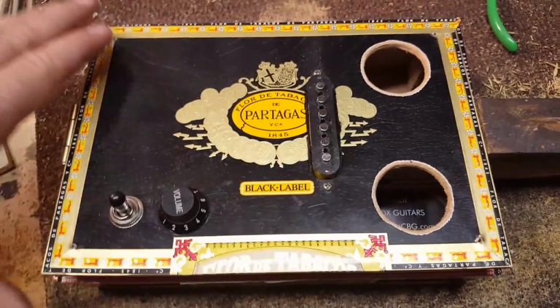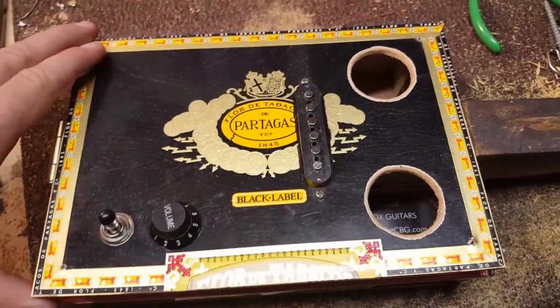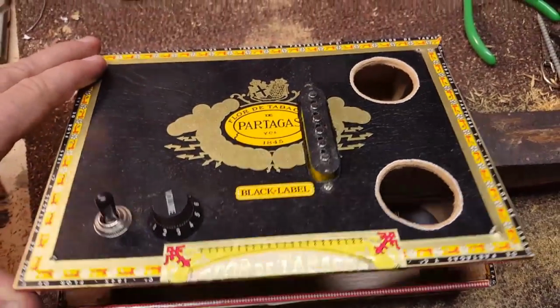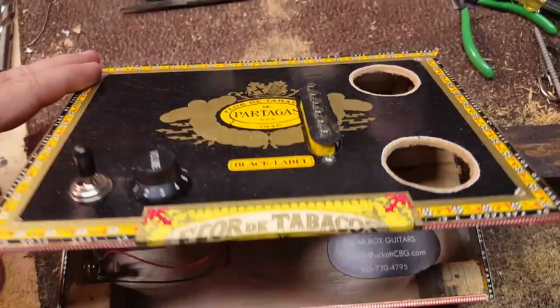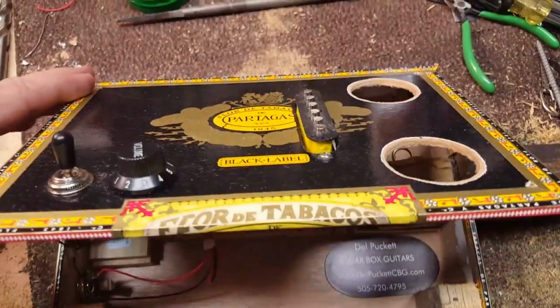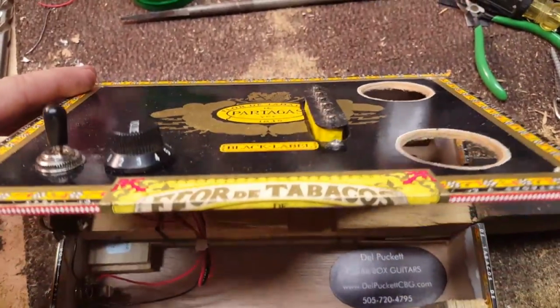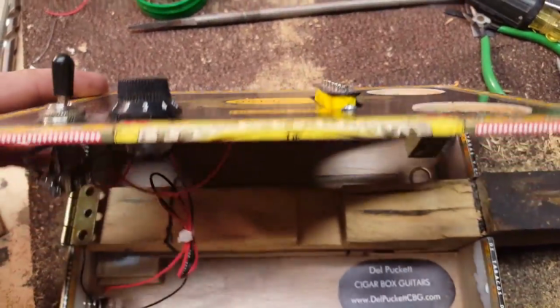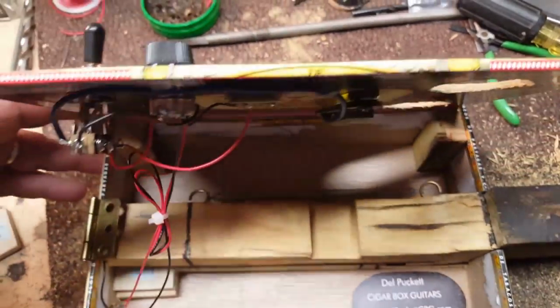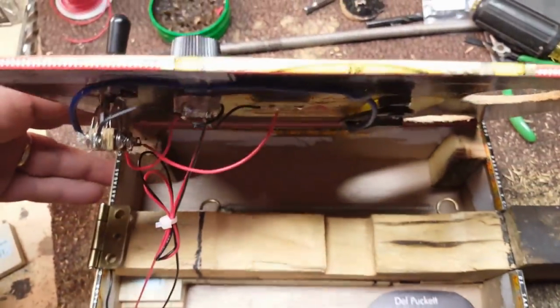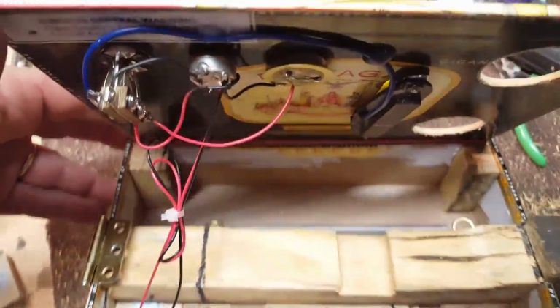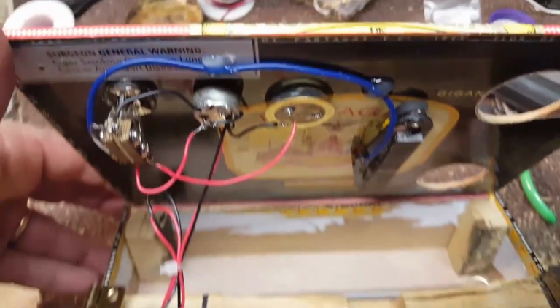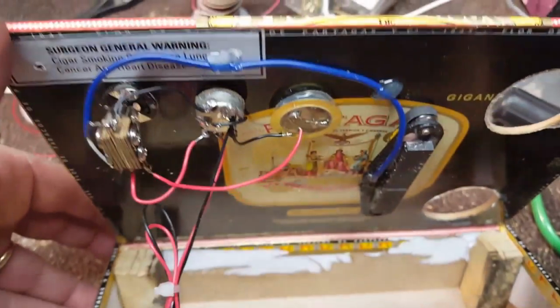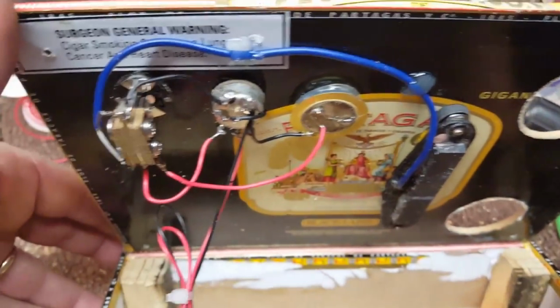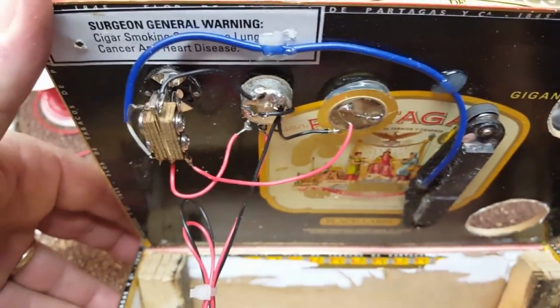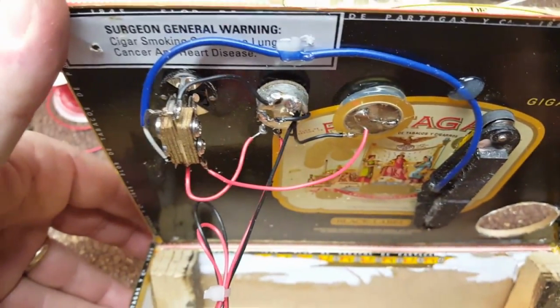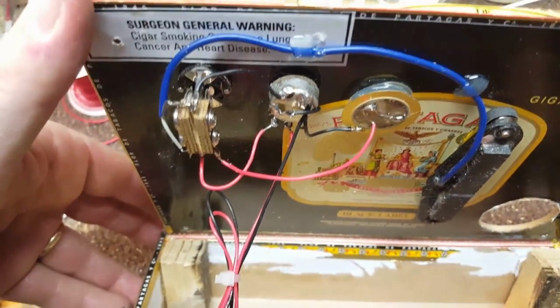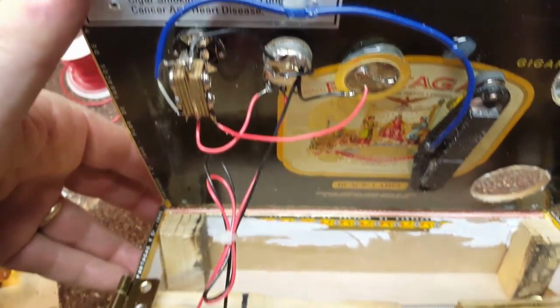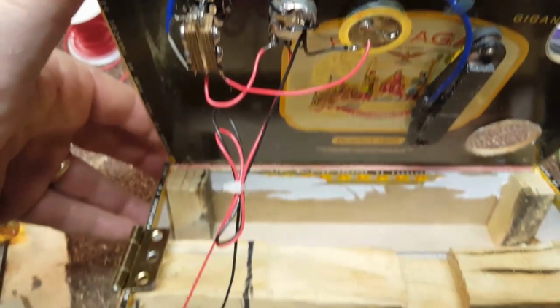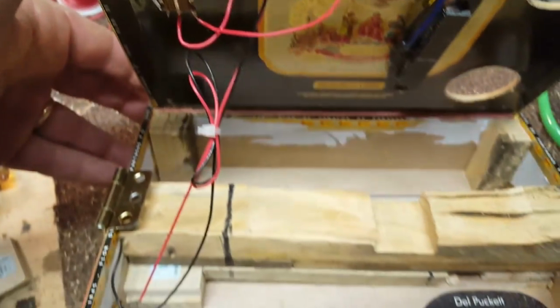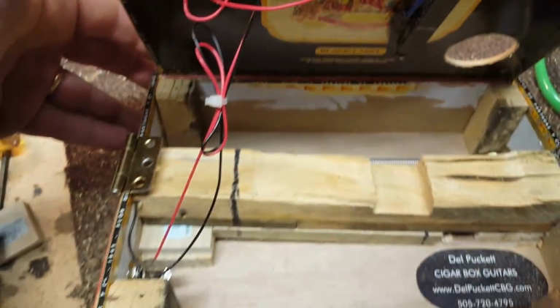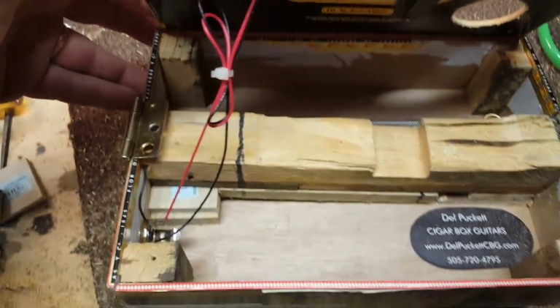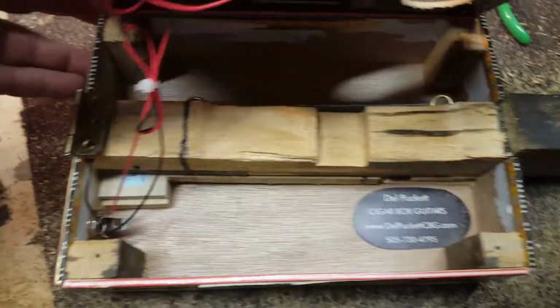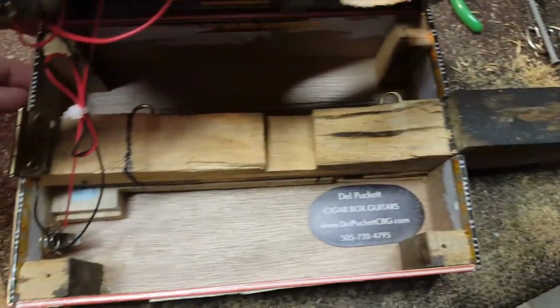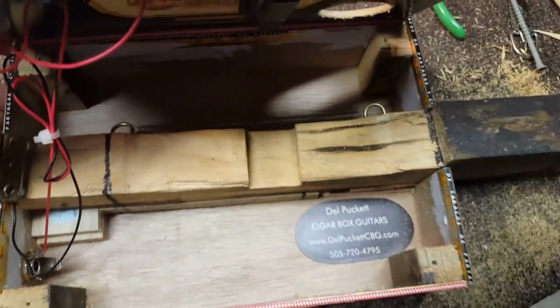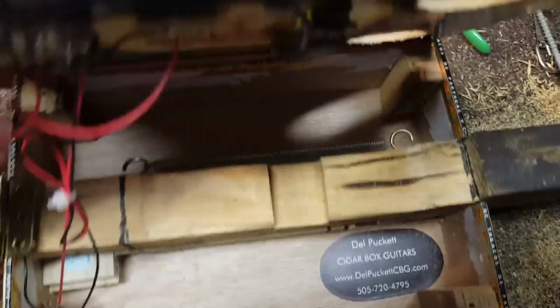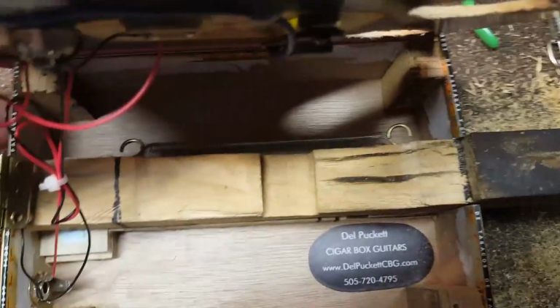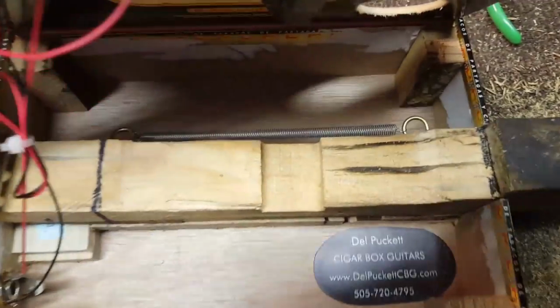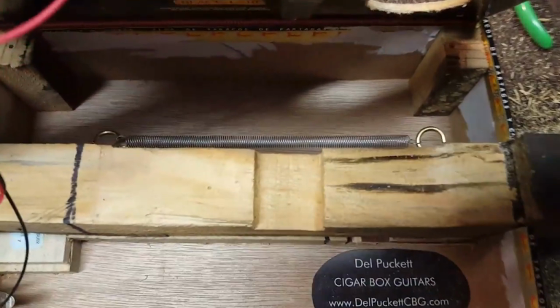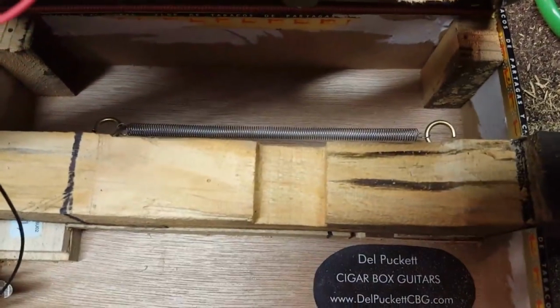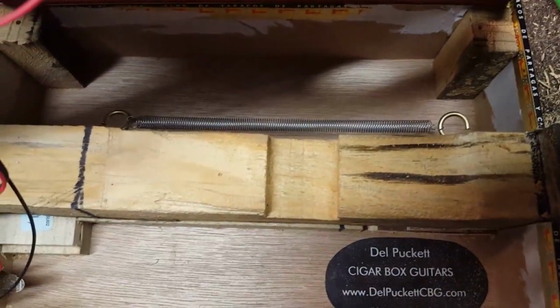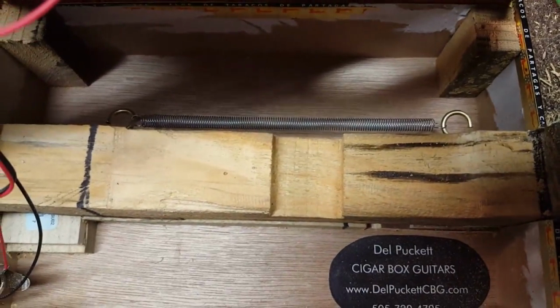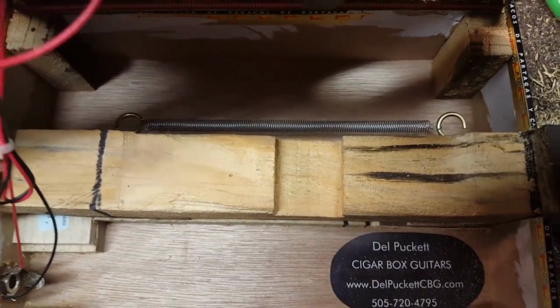Here's a quick look inside. I have a single coil and a piezo, four brackets, and the reverb spring.